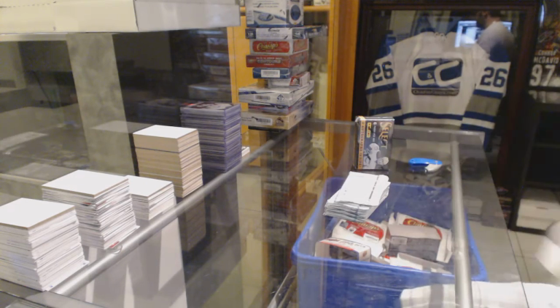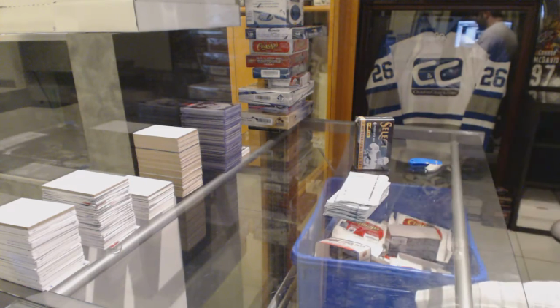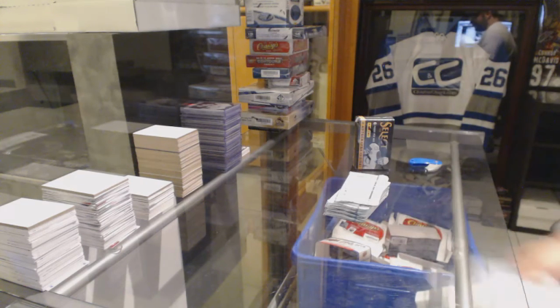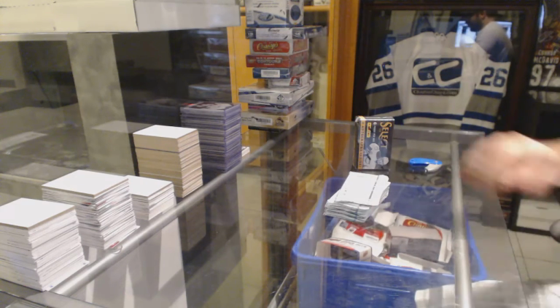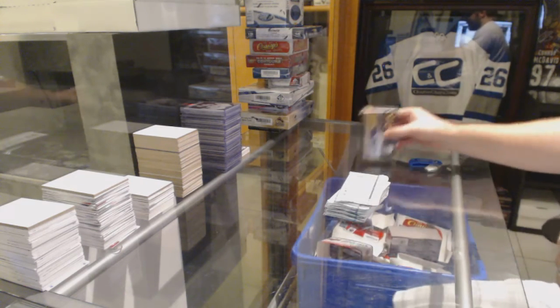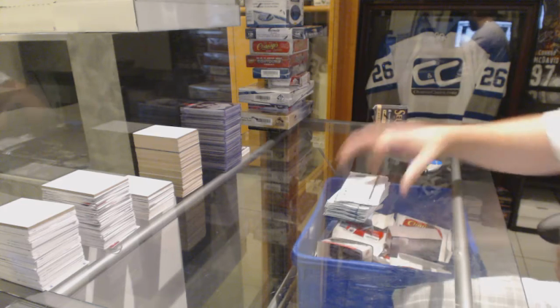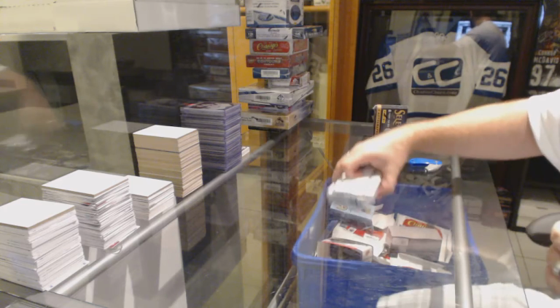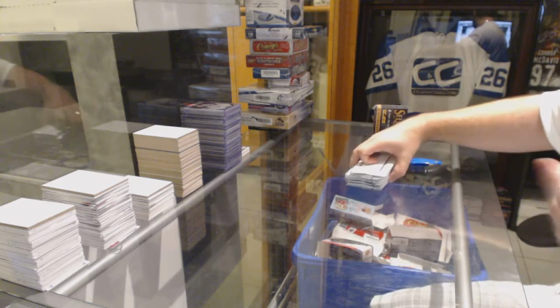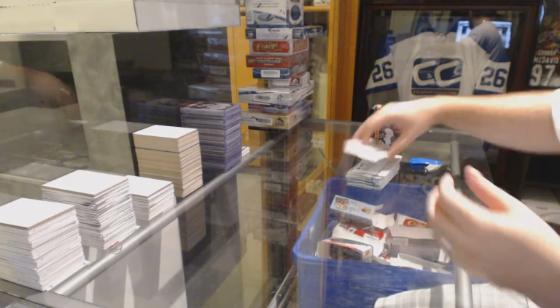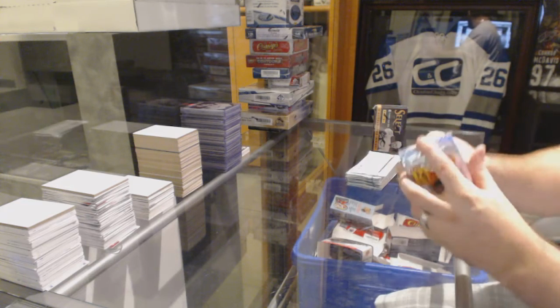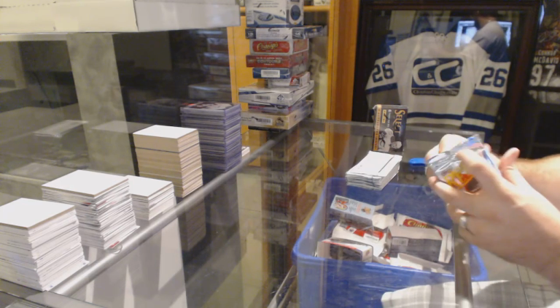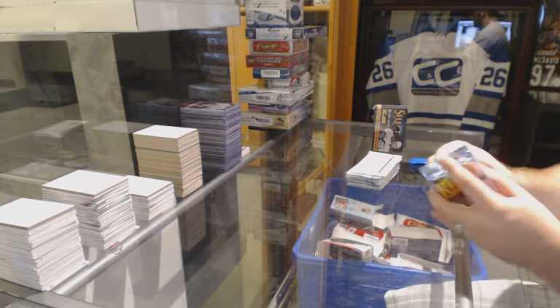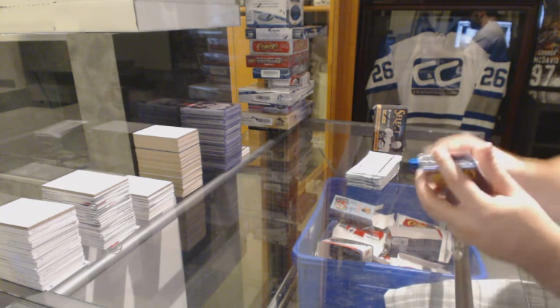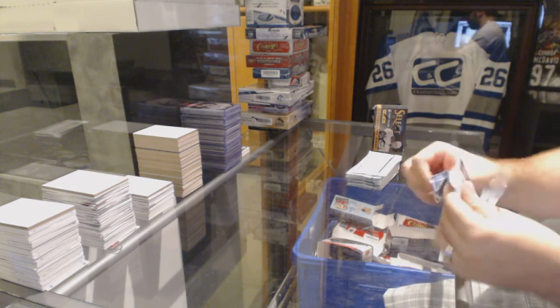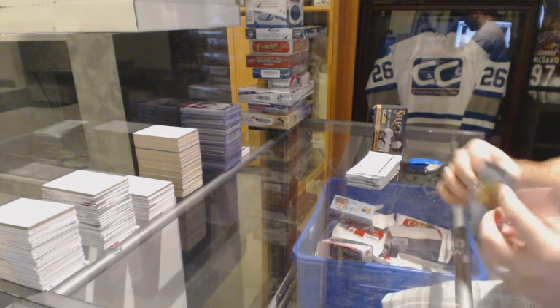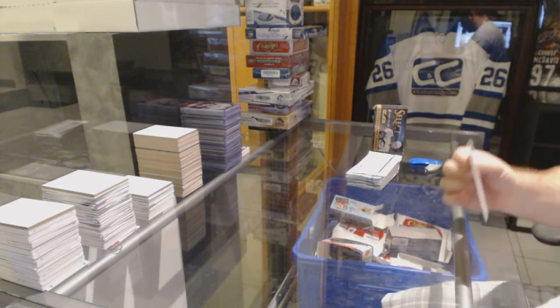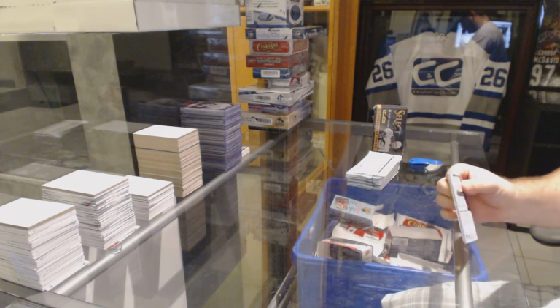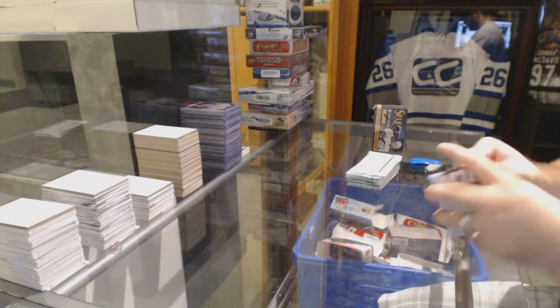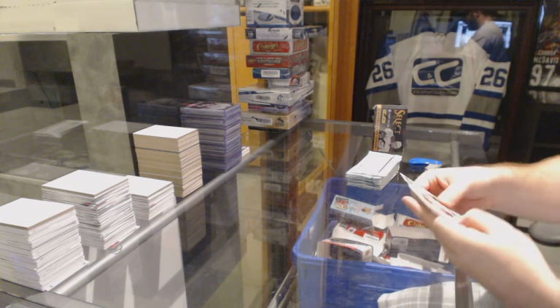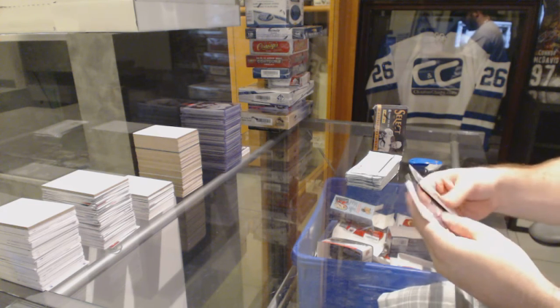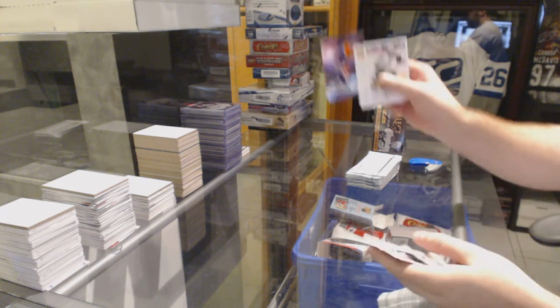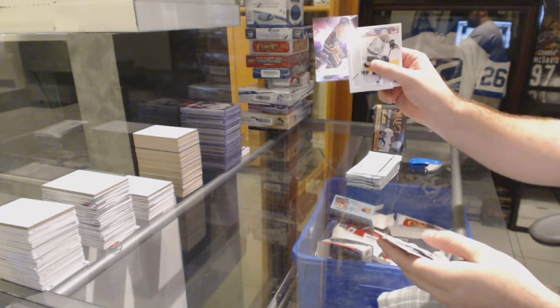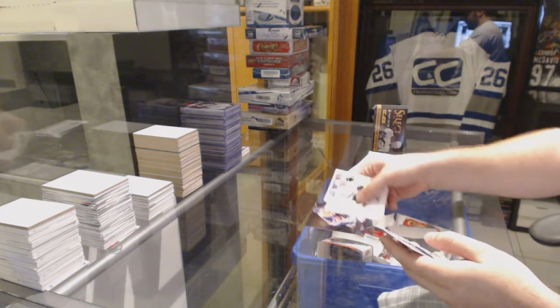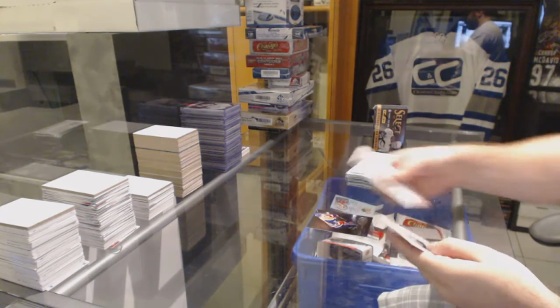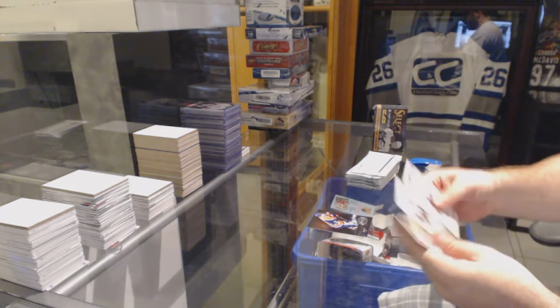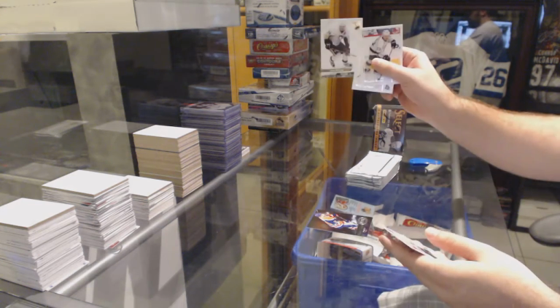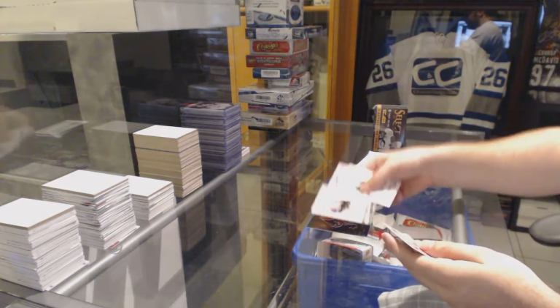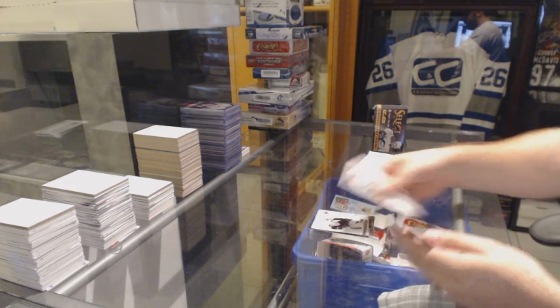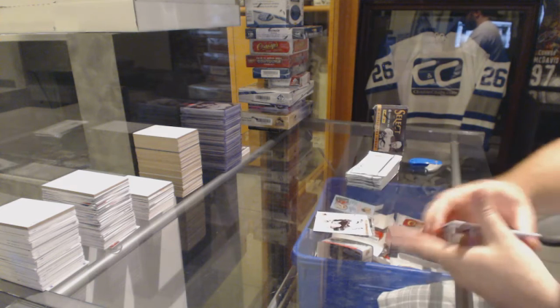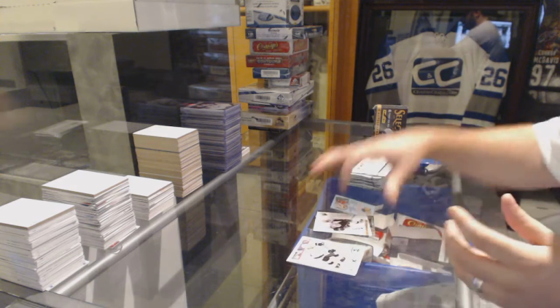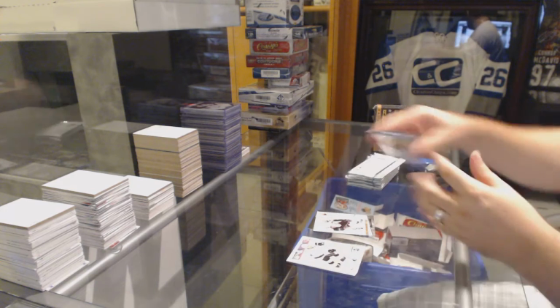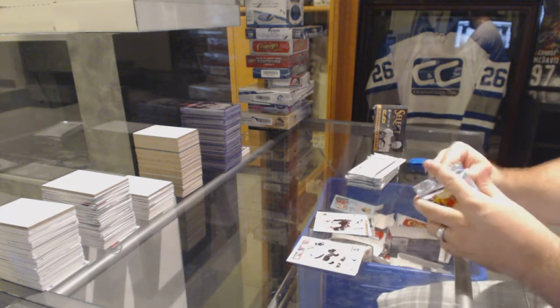Instead of — some of them might have a couple packs in there, some of them might have other sport cards in there. But they'll all have hockey in a box. Jordan Eberle, Metal Universe for the Oilers. Malkin, Ultra for the Pittsburgh Penguins.